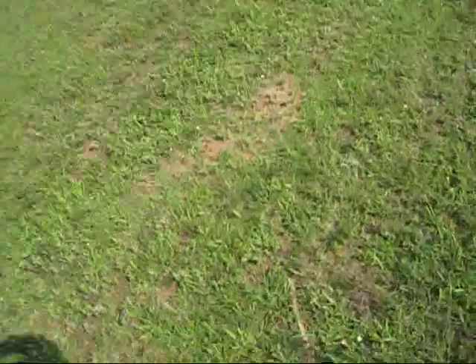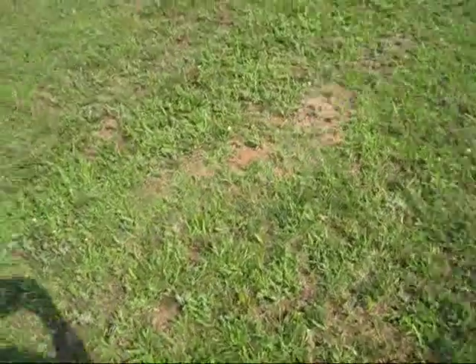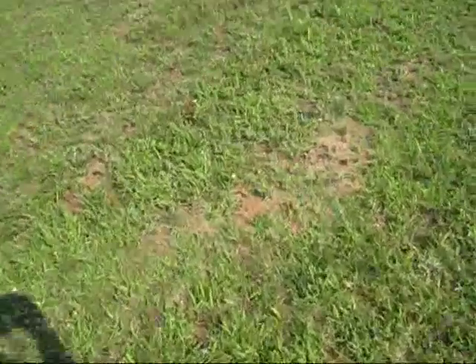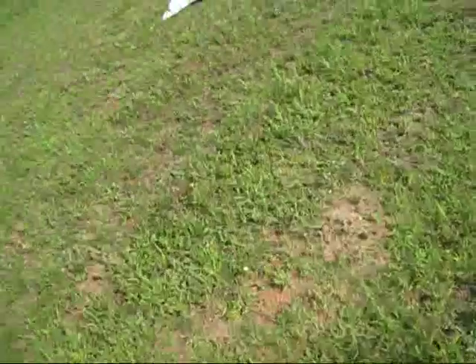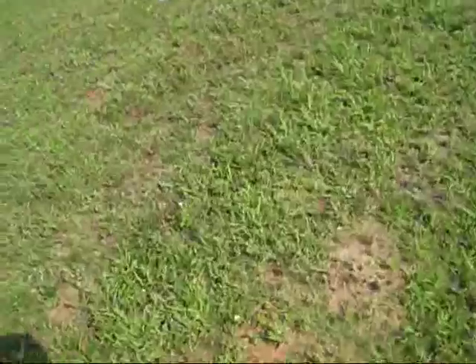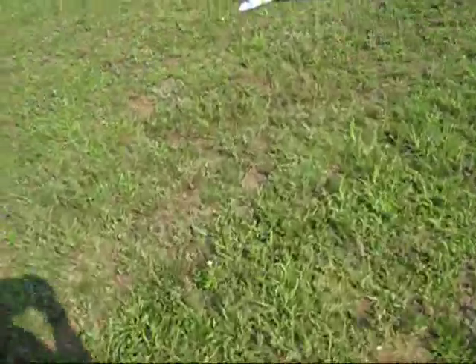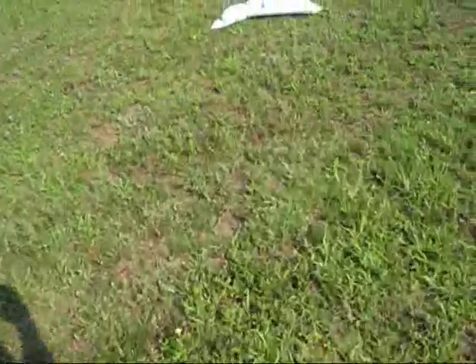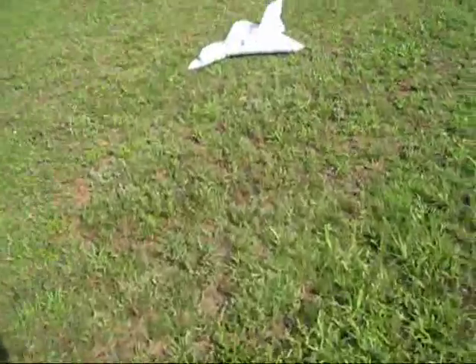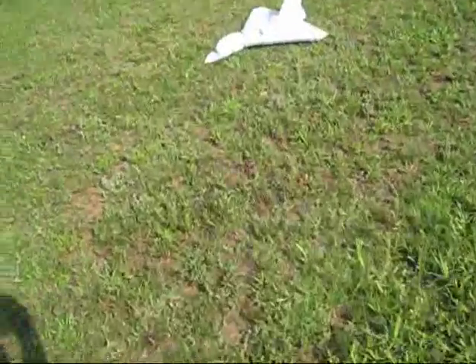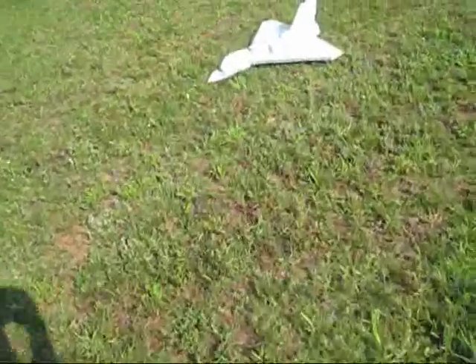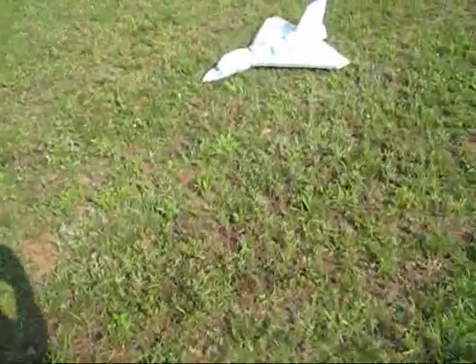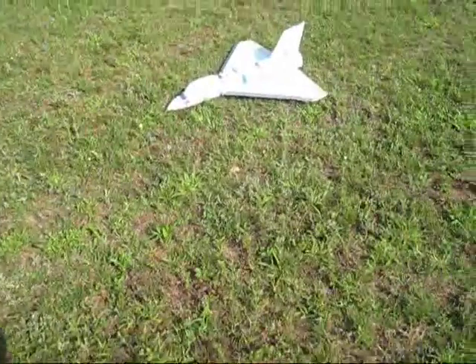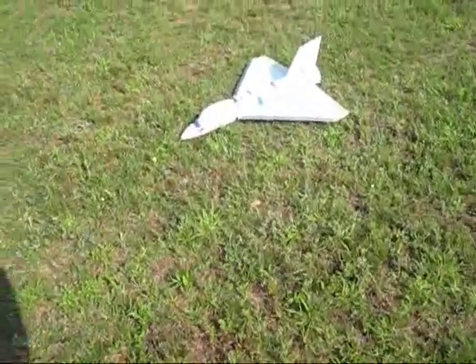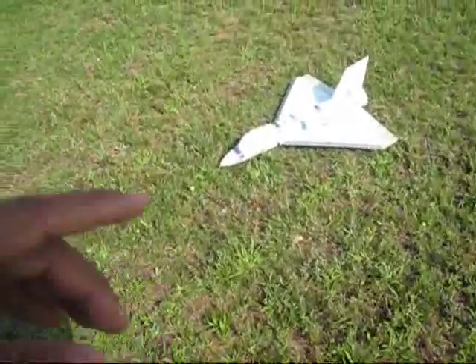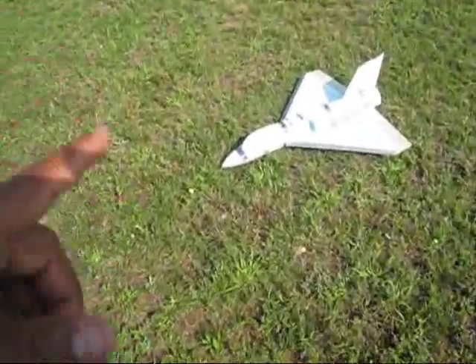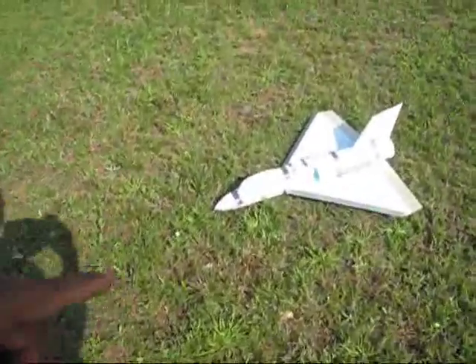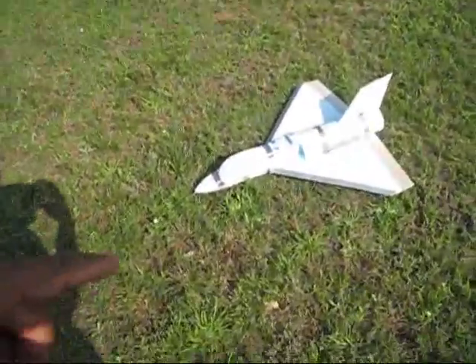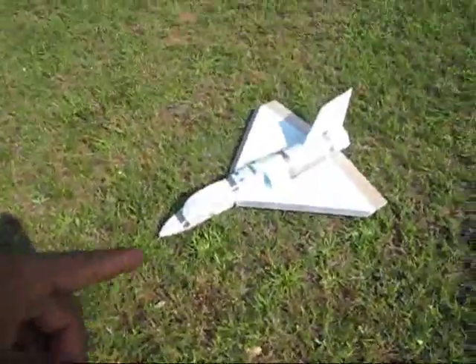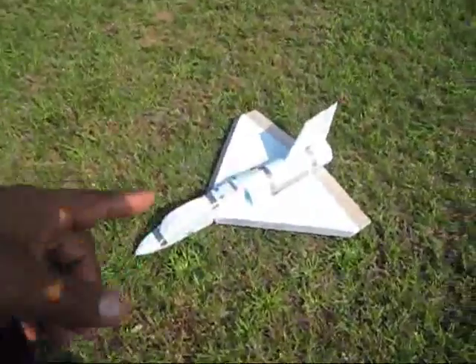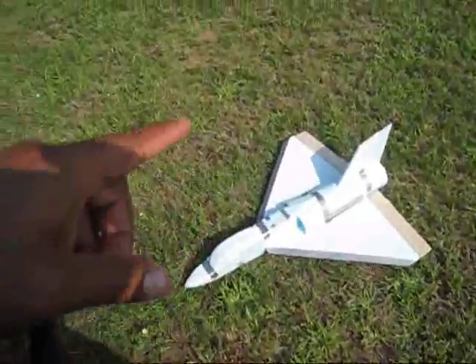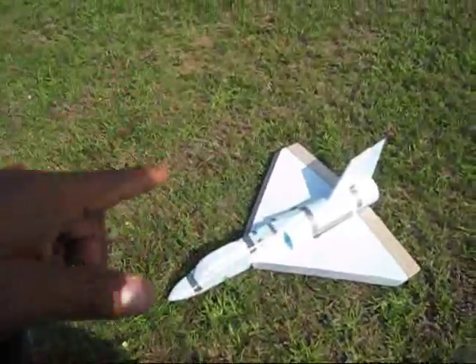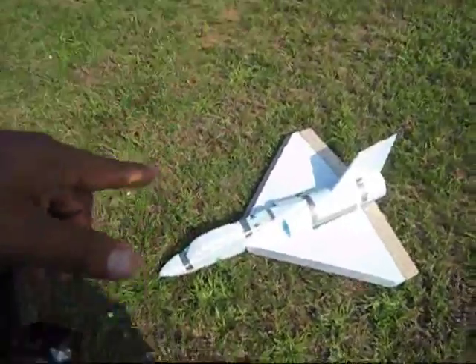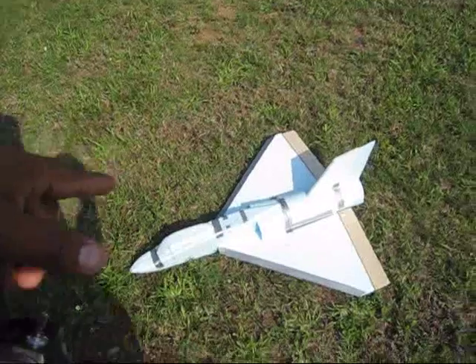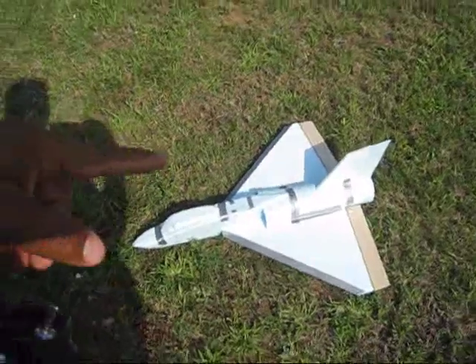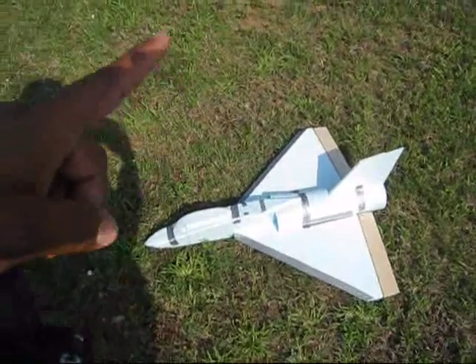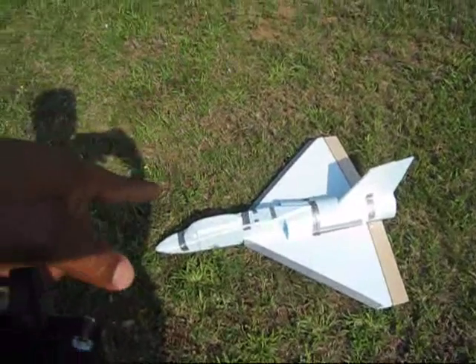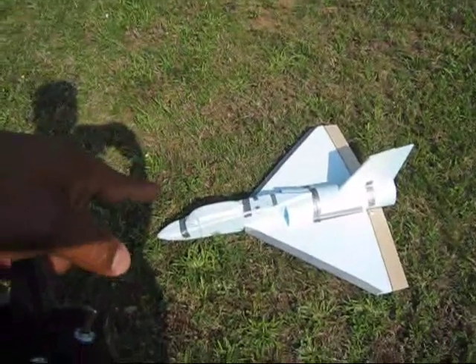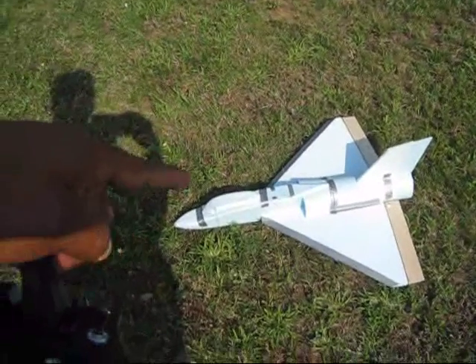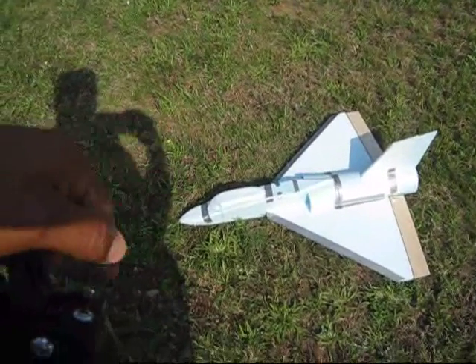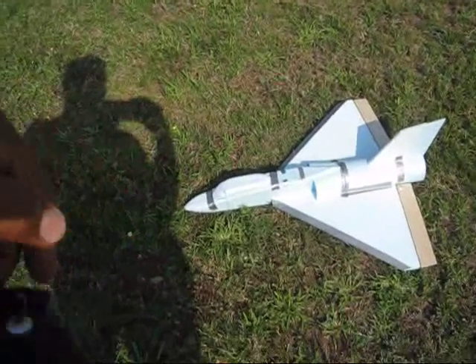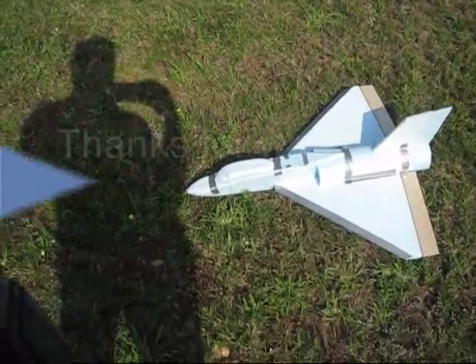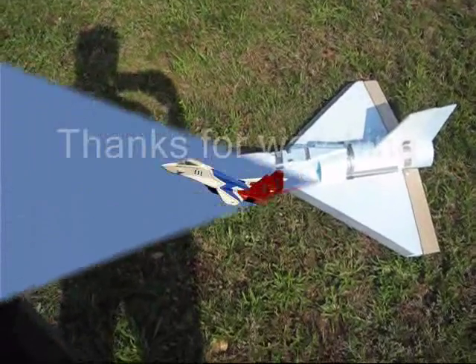Okay, guys, thank you for watching. The thrust vectoring system is going to be a scratch build too, so if you want to see how I do that, subscribe. And I will see you next fly.